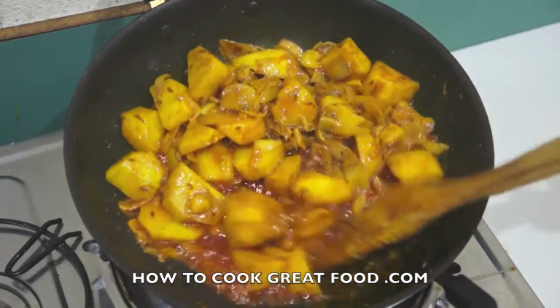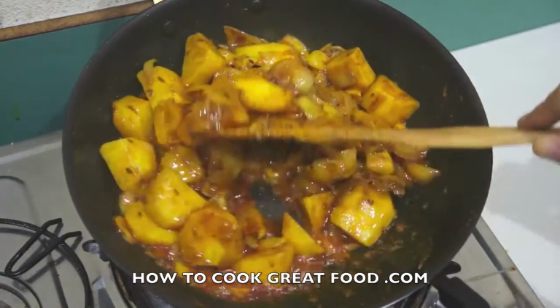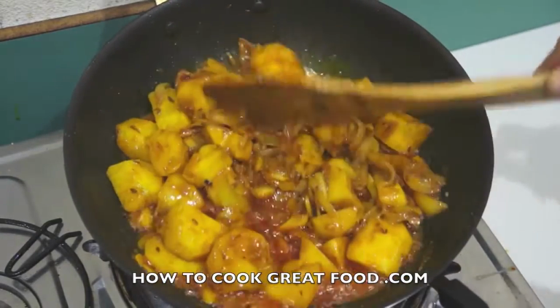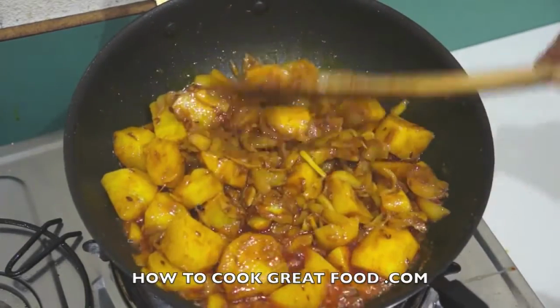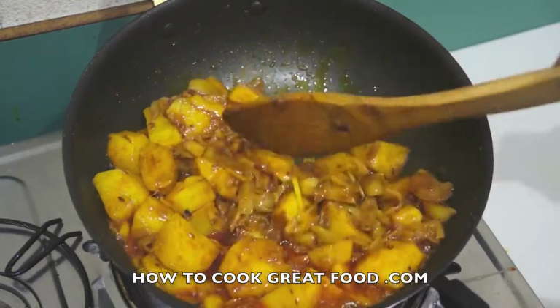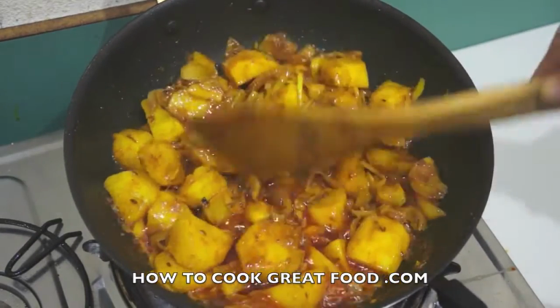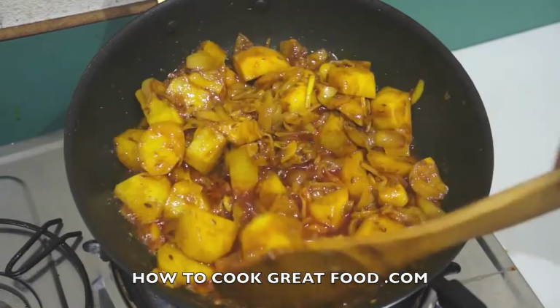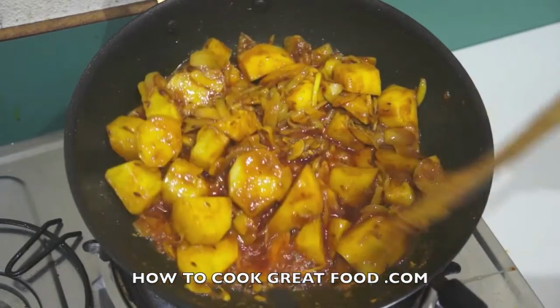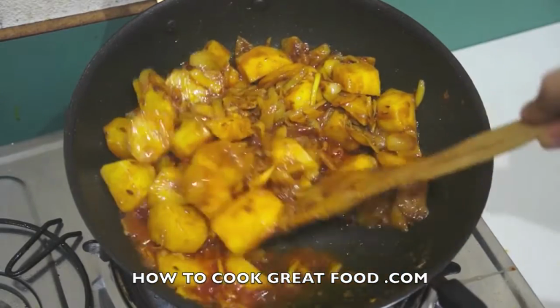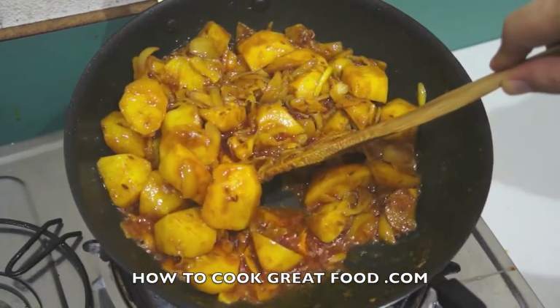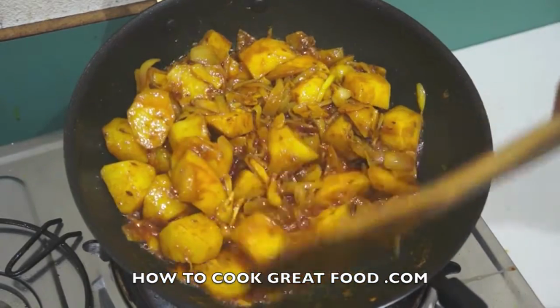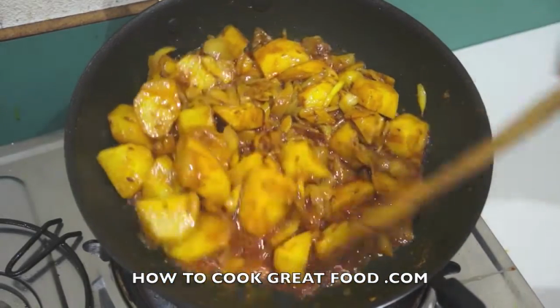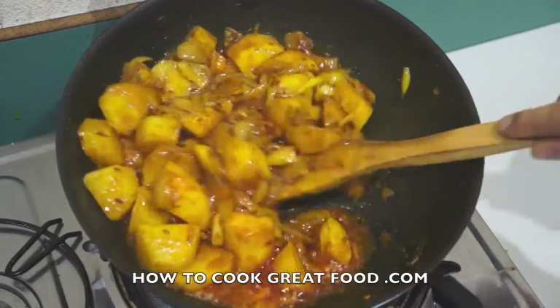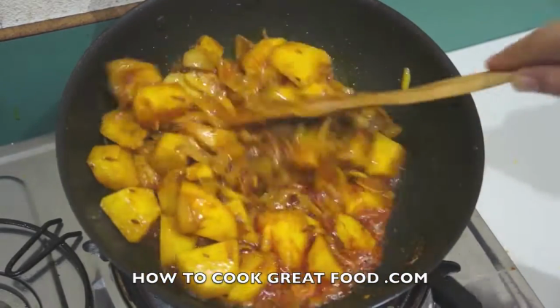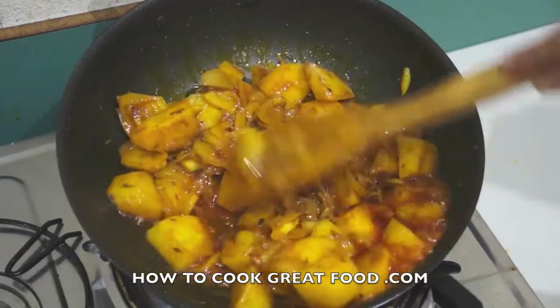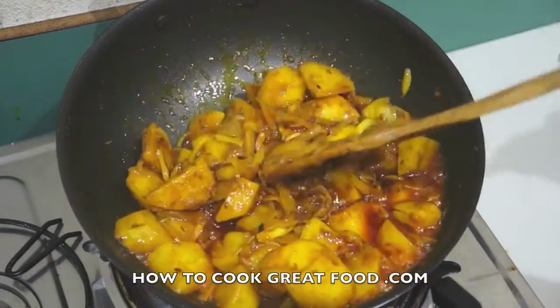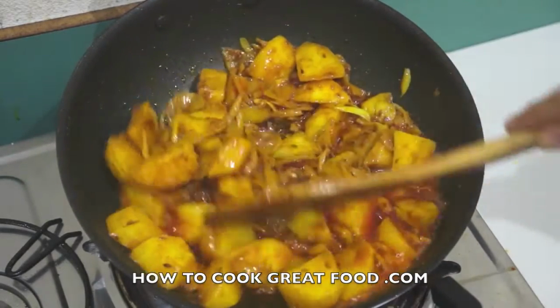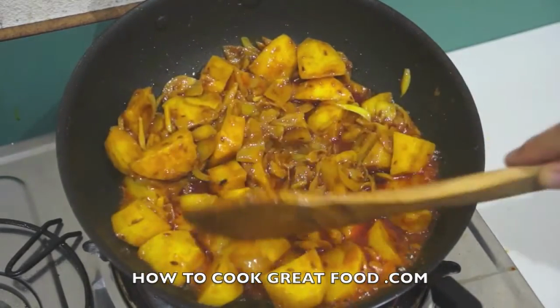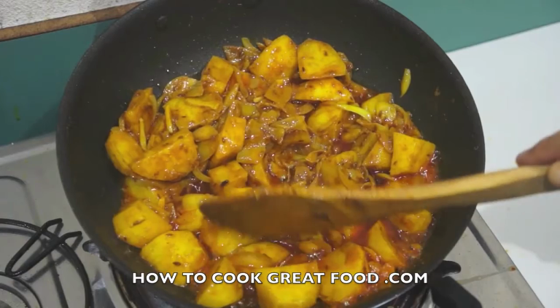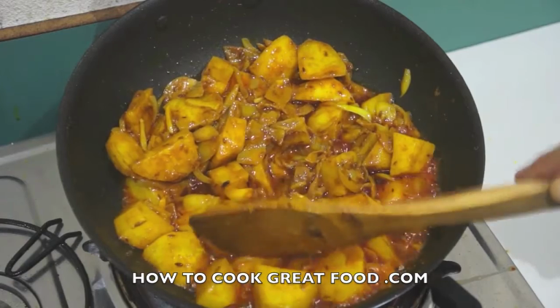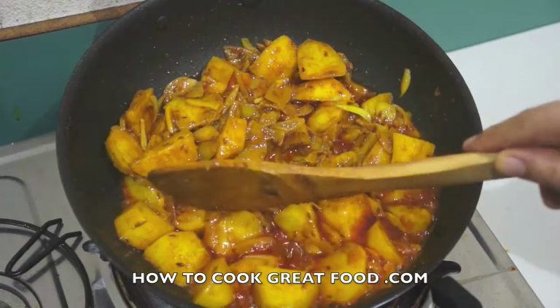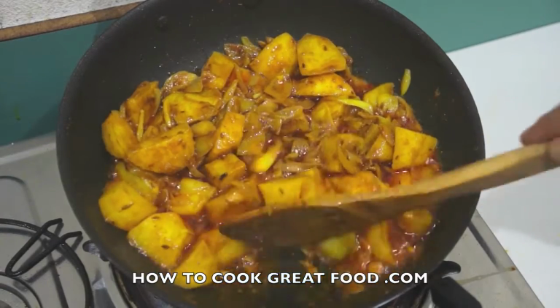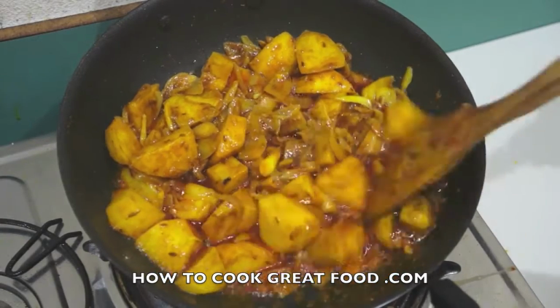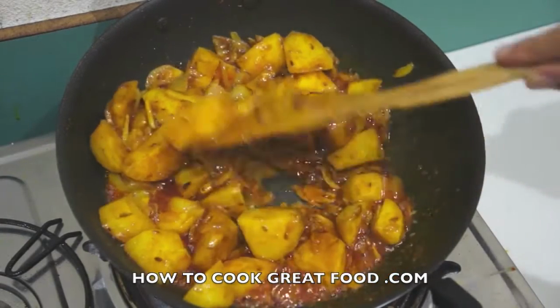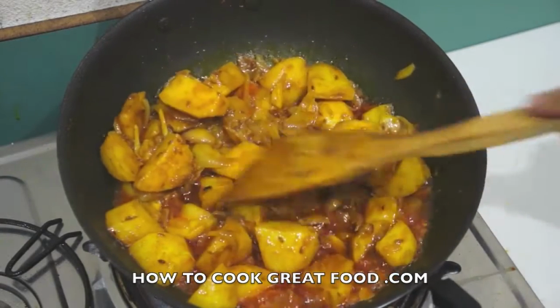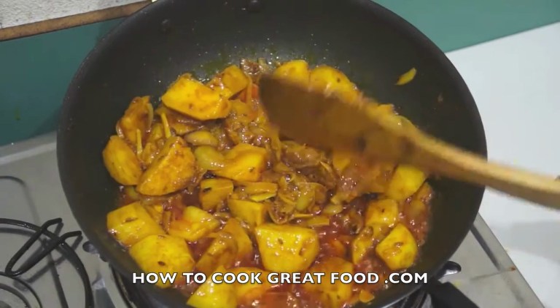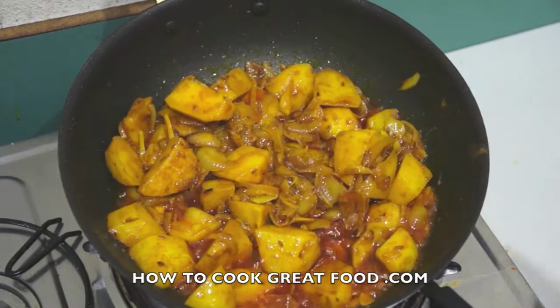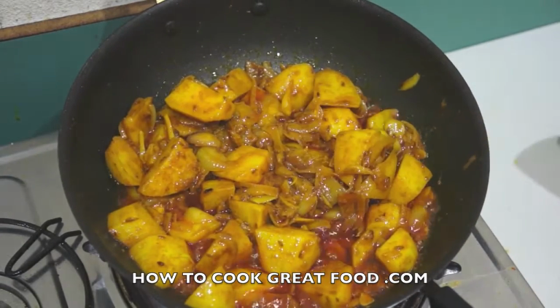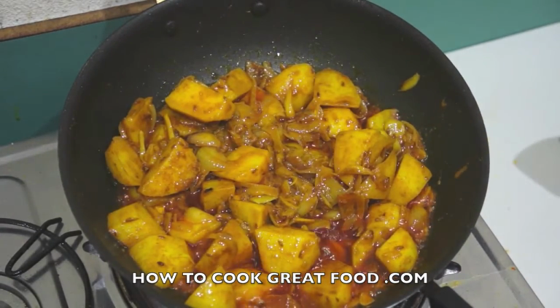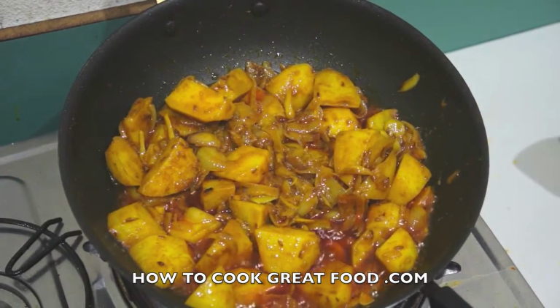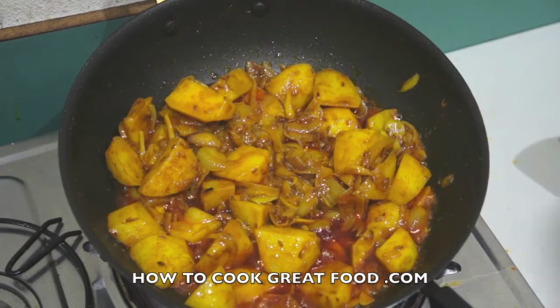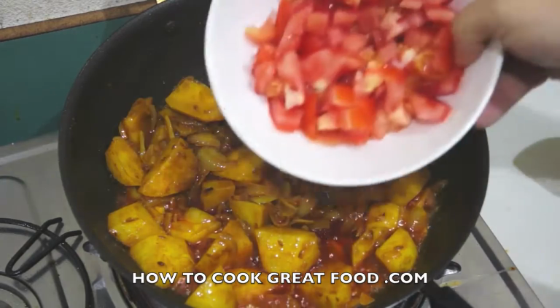About four or five minutes later, that water has reduced down nicely. The potatoes are still fairly hard, so next up we're adding those tomatoes.